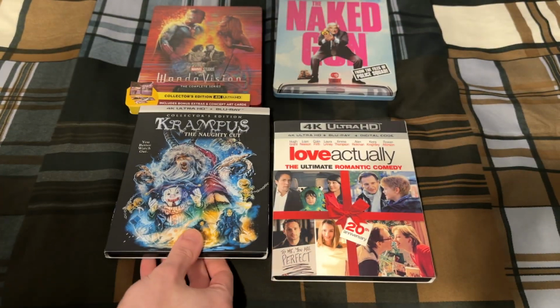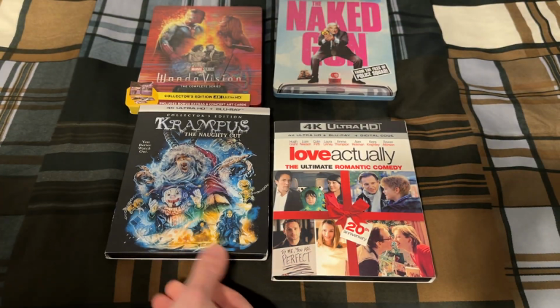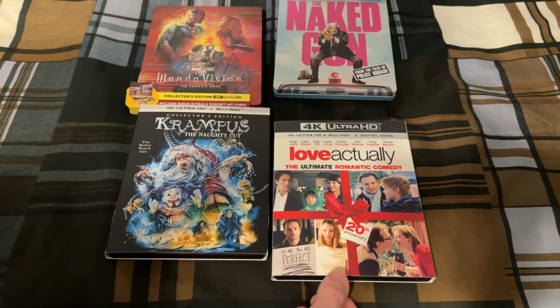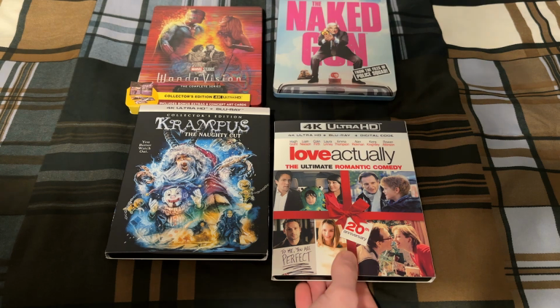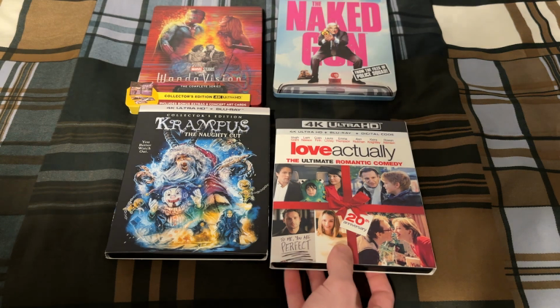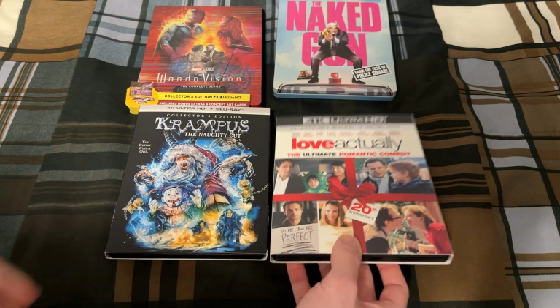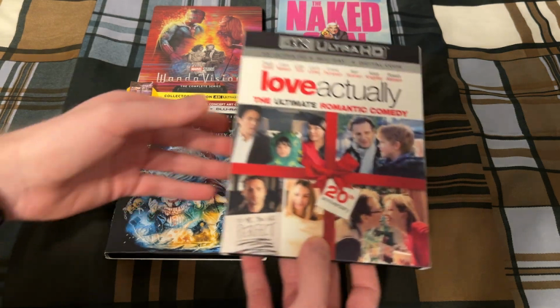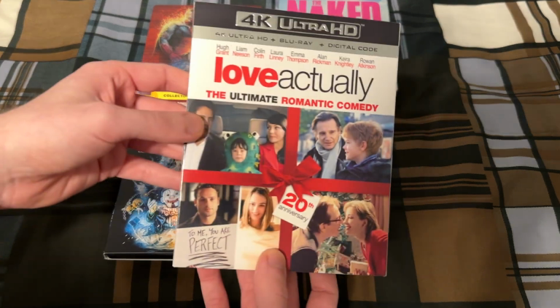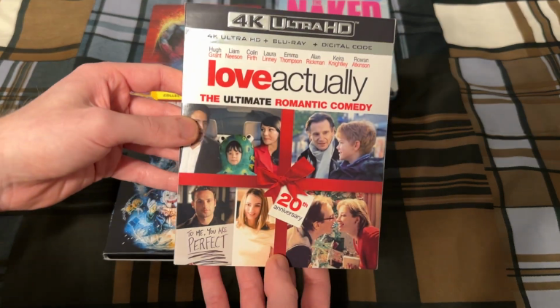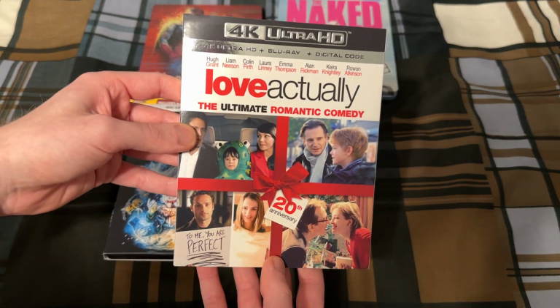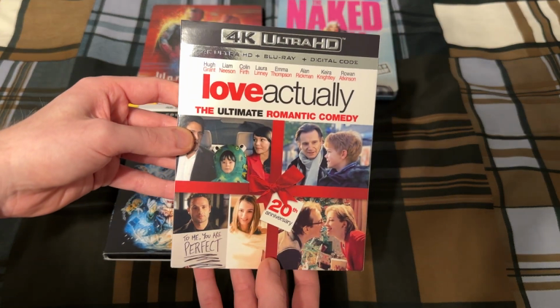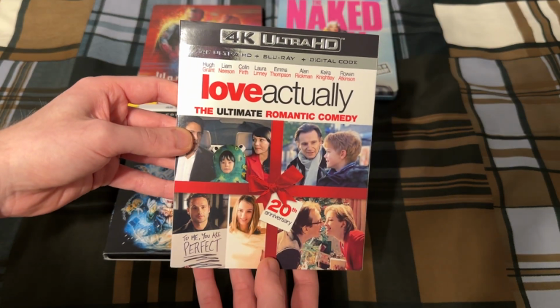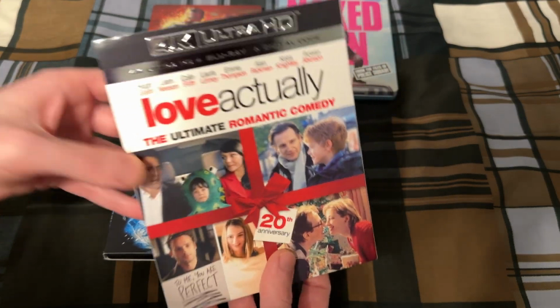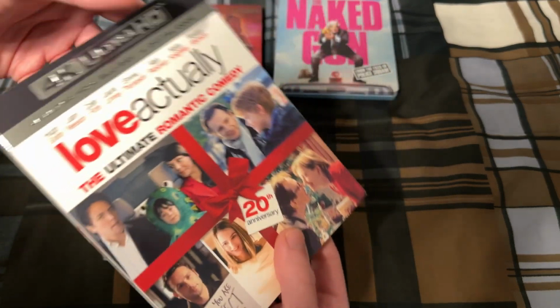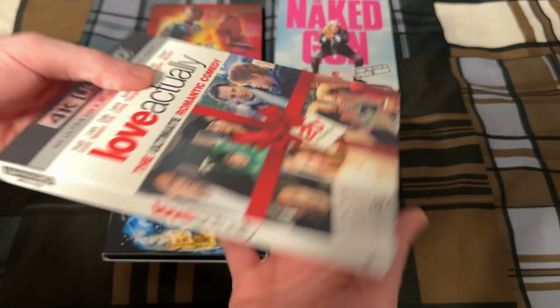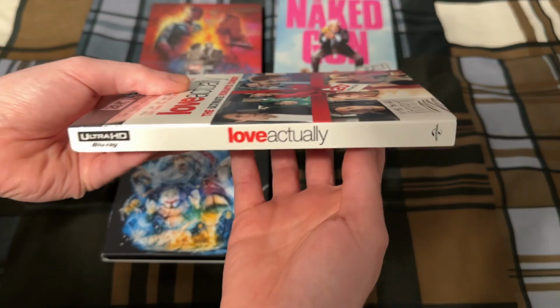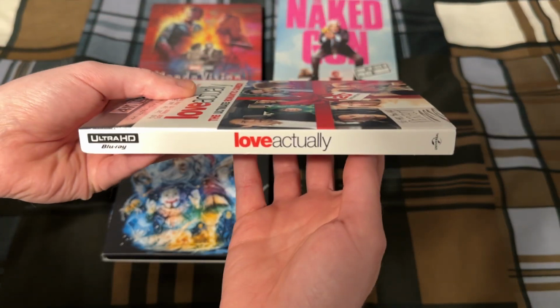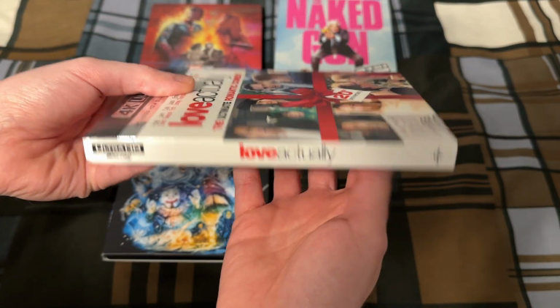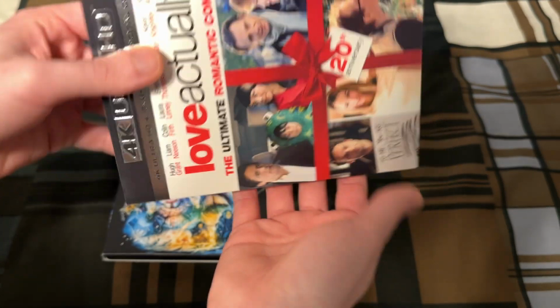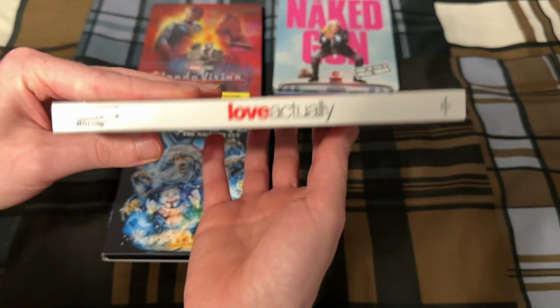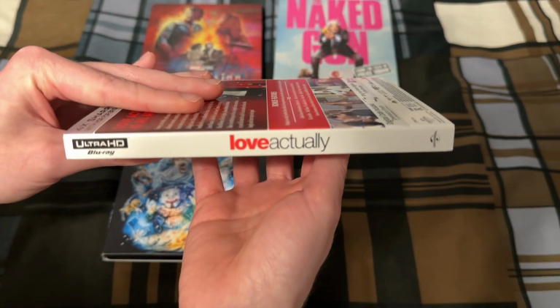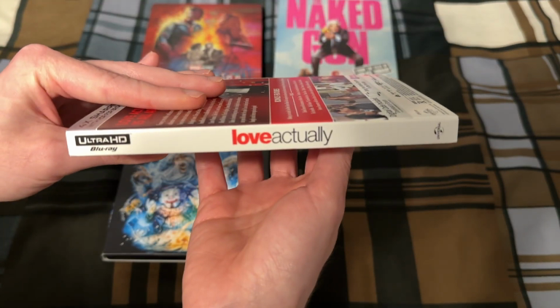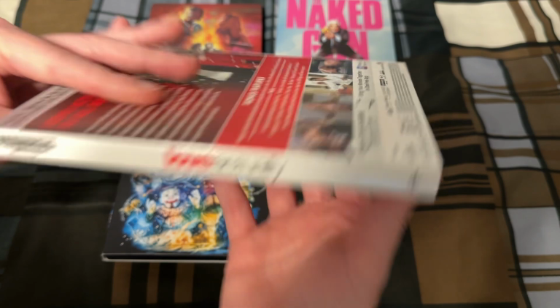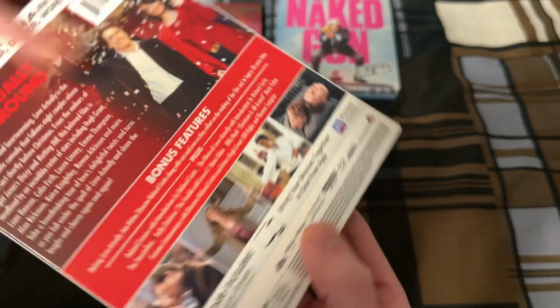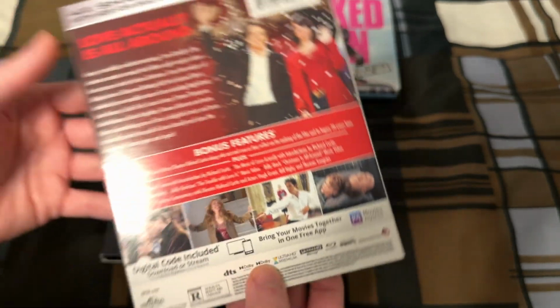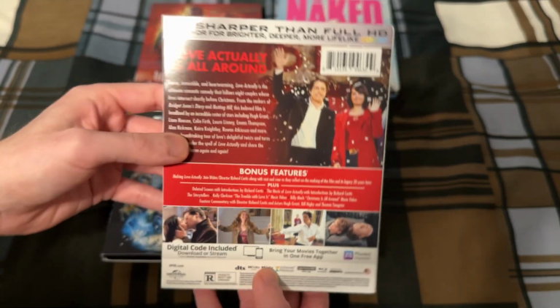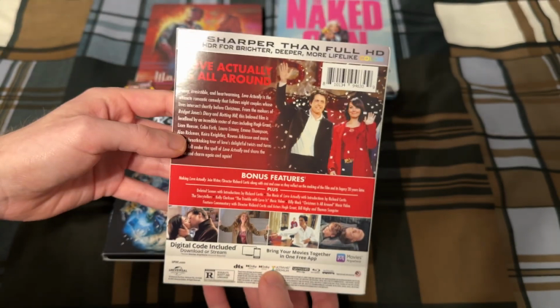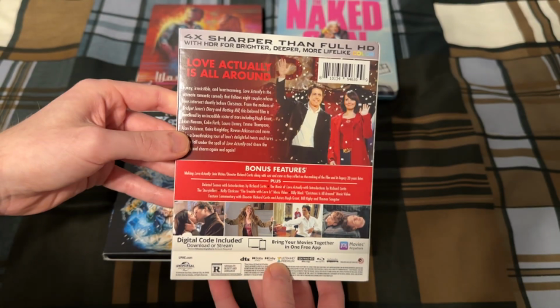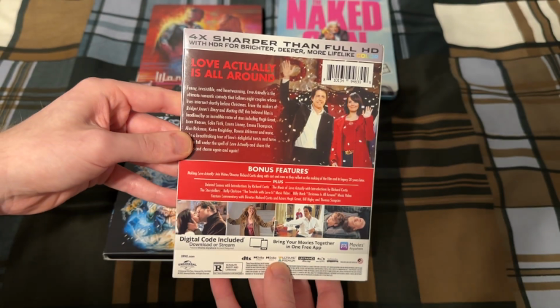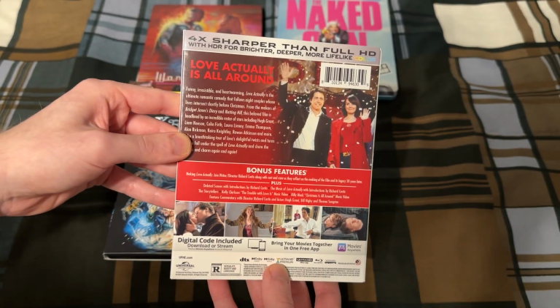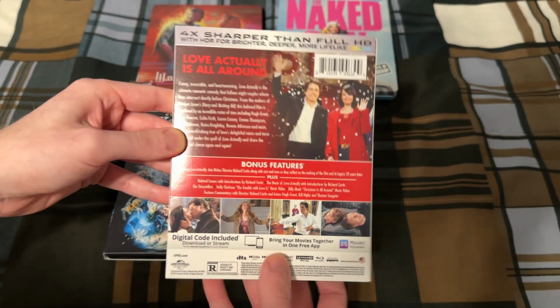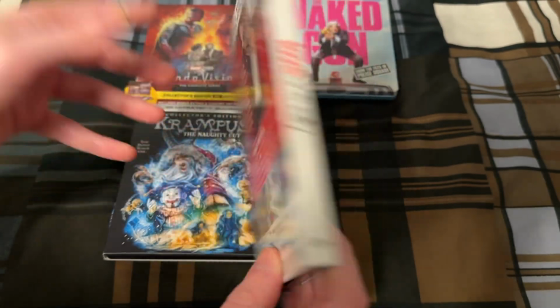And then for the other 4K, I have Love Actually. This one is an upgrade from the Blu-ray I own, just like the Naked Gun 4K in the back.